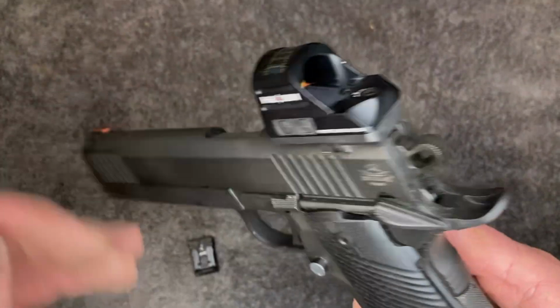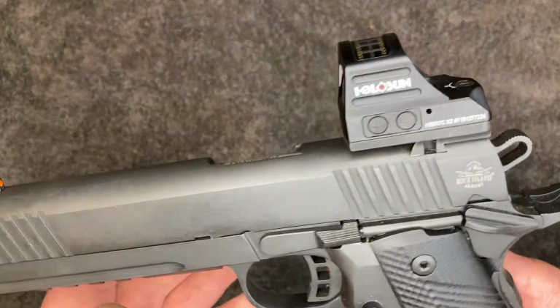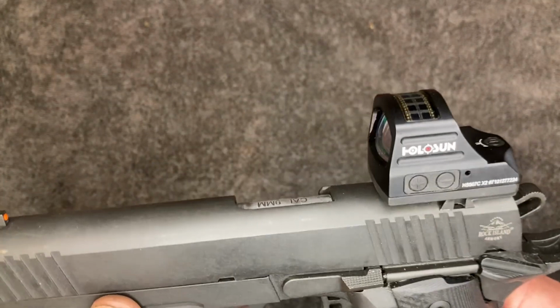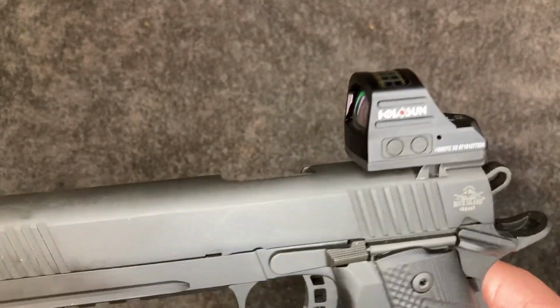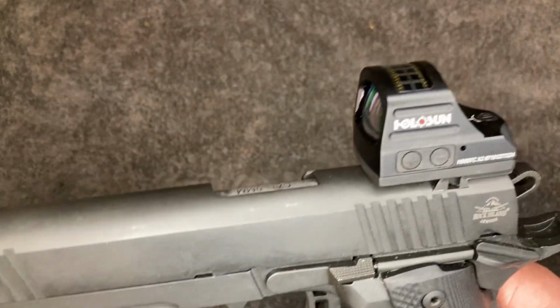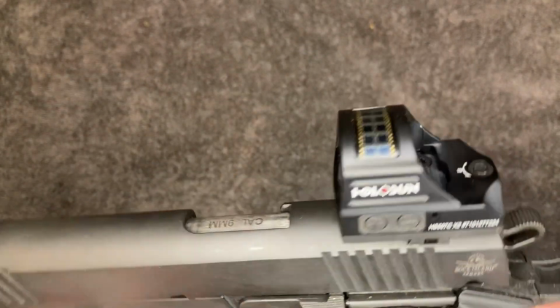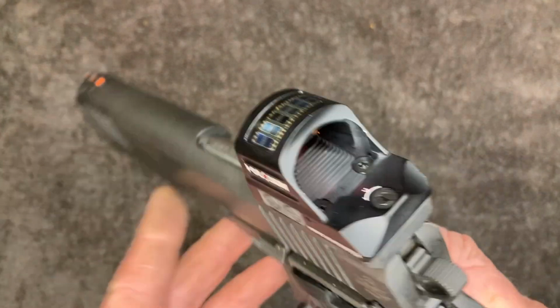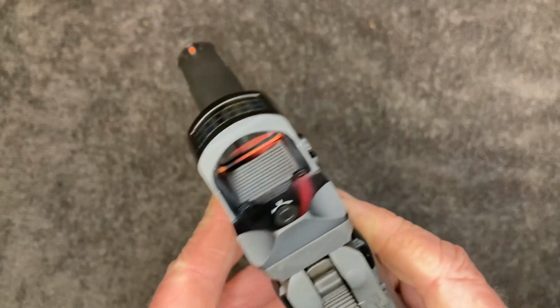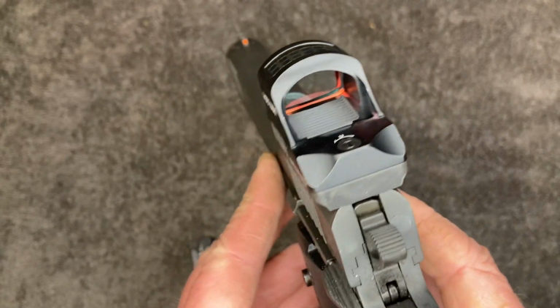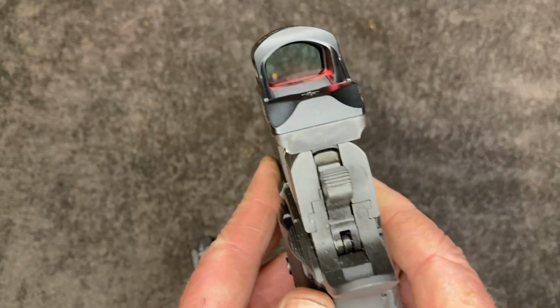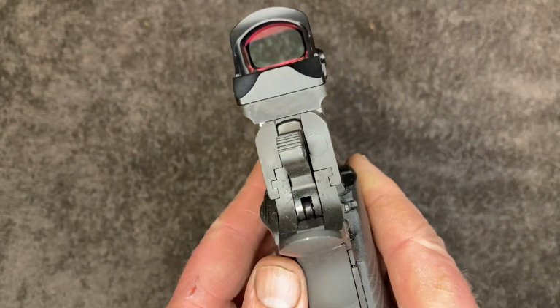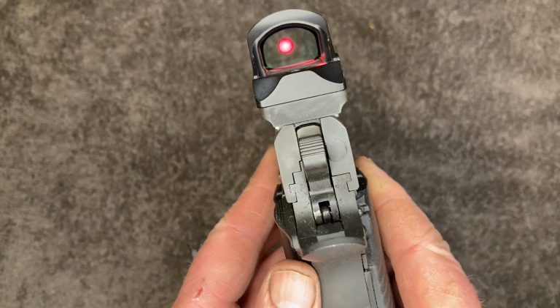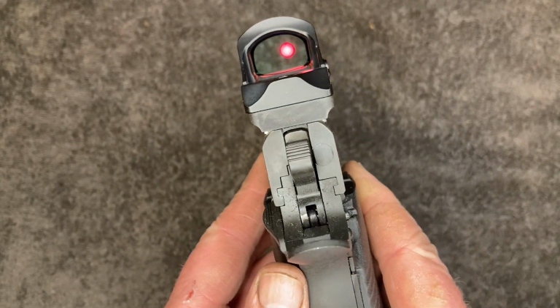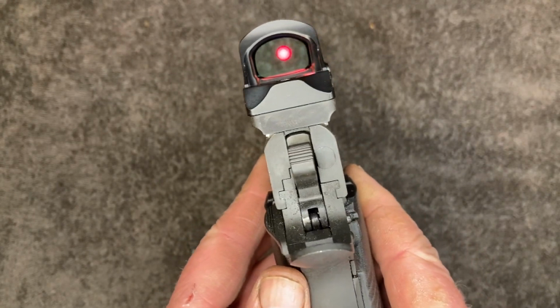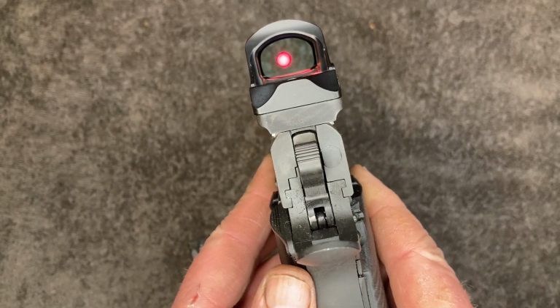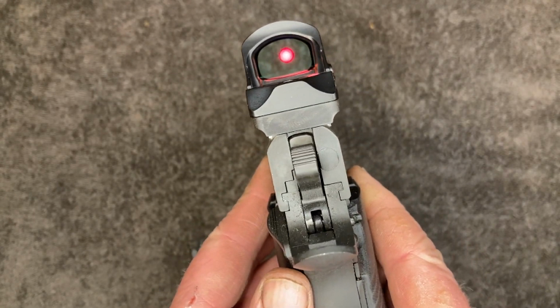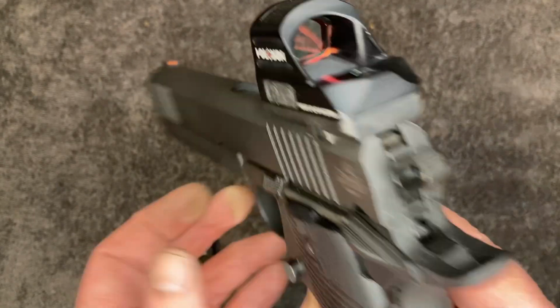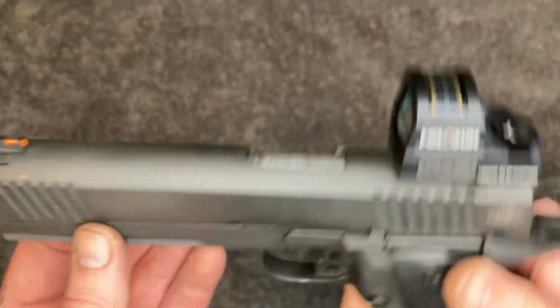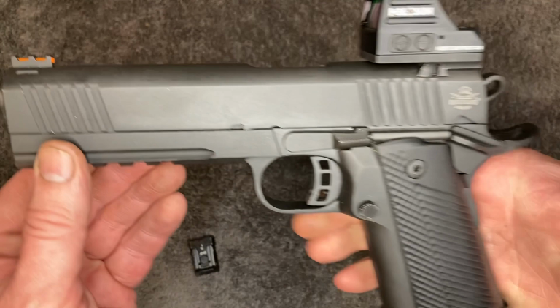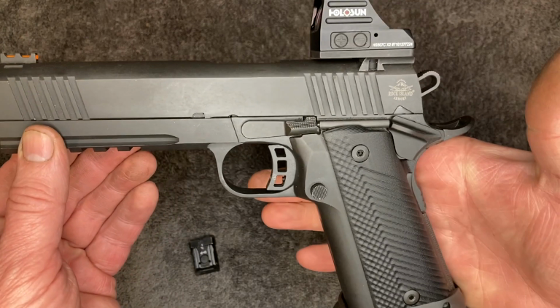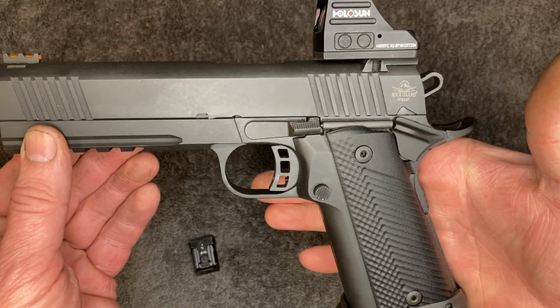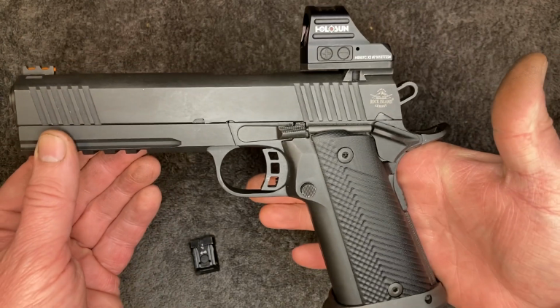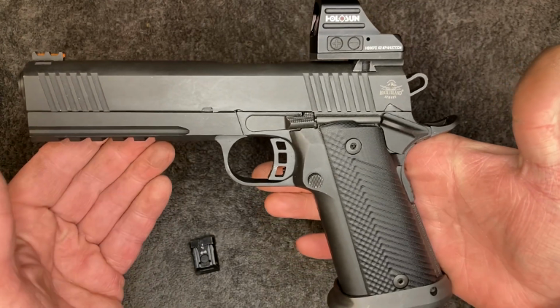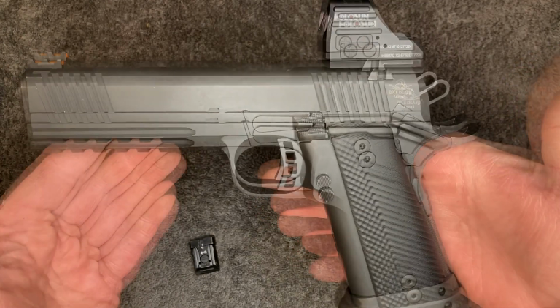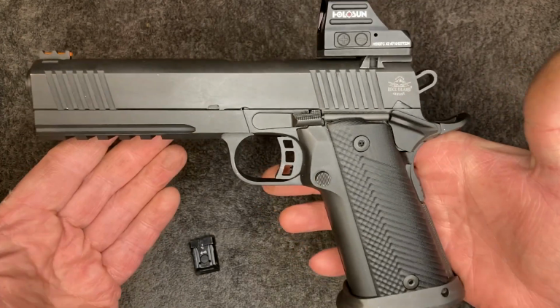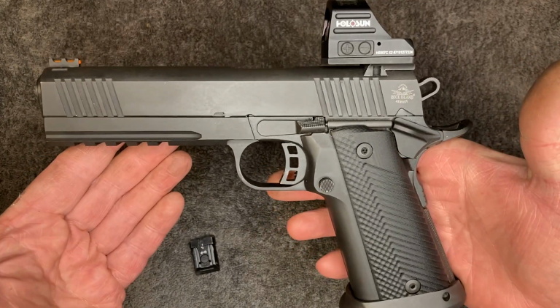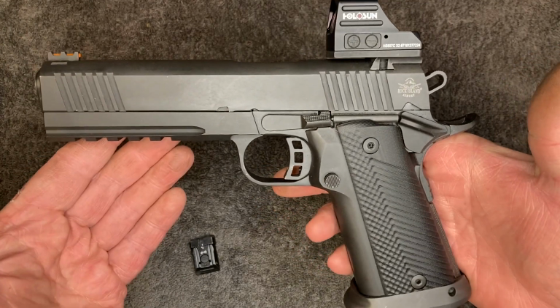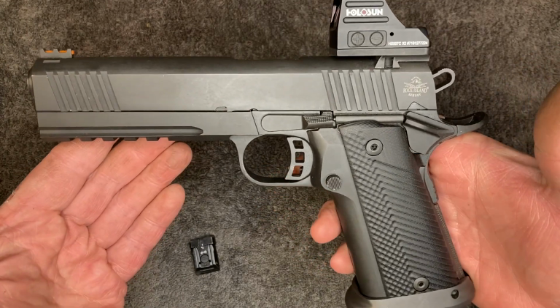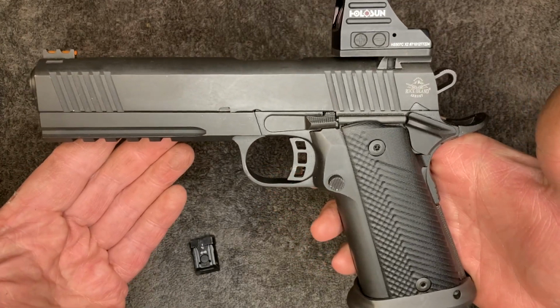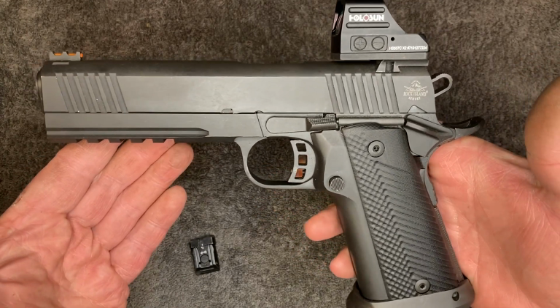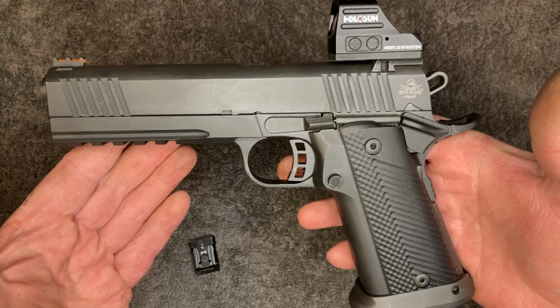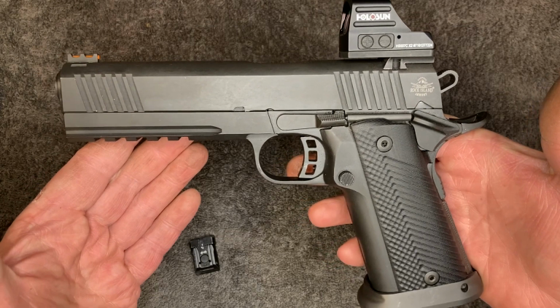Got it on, zeroed it, and it's going to work. If you guys found that interesting and useful, stay safe. We'll talk again — cheers.